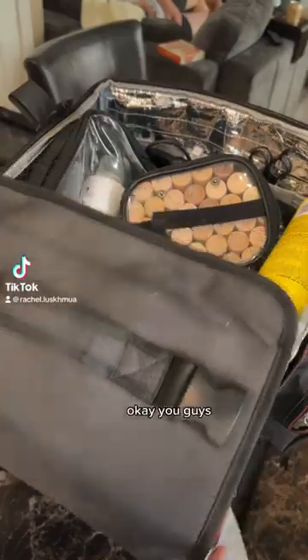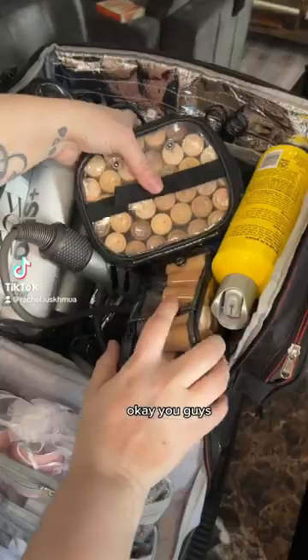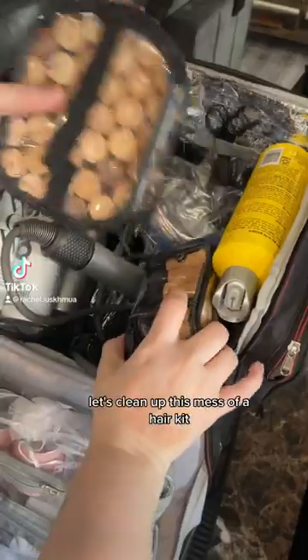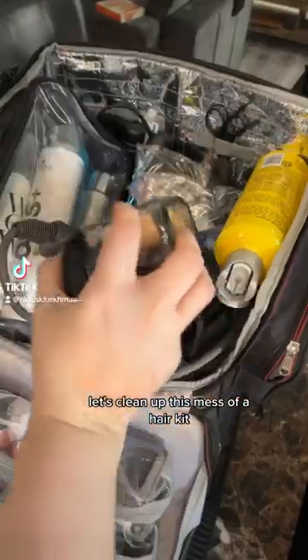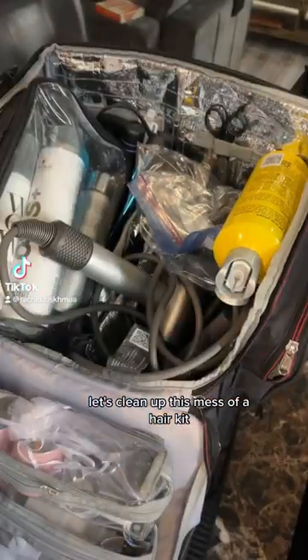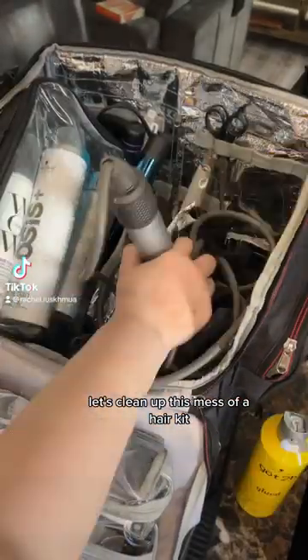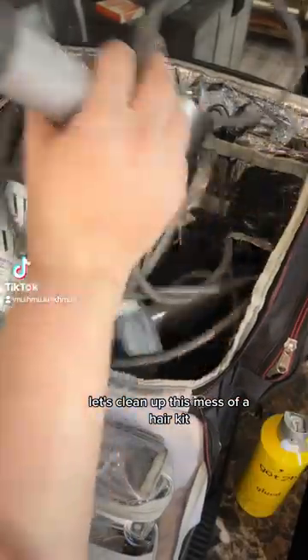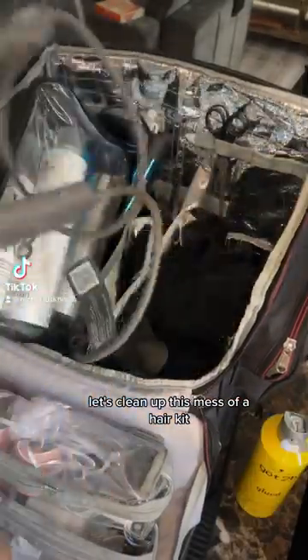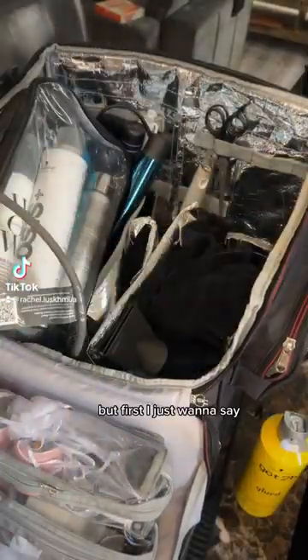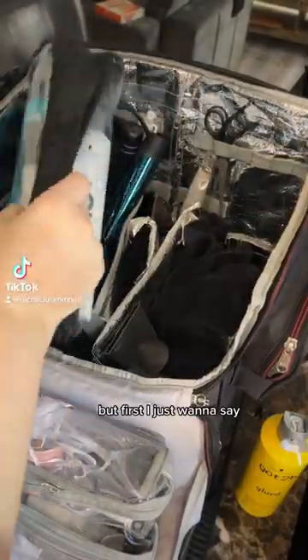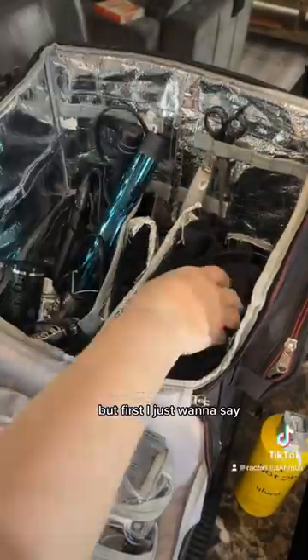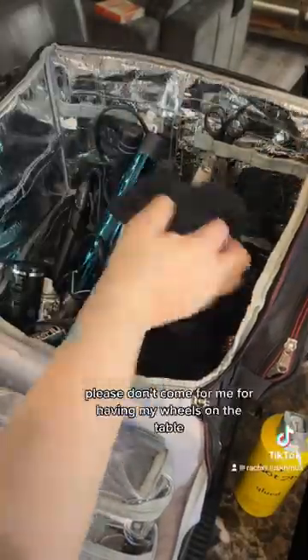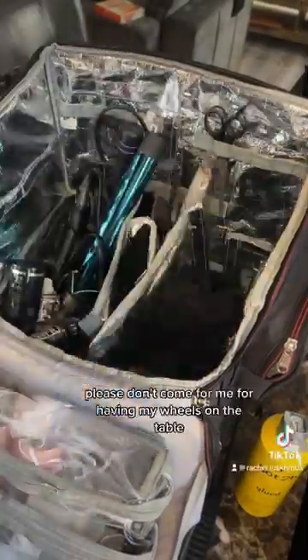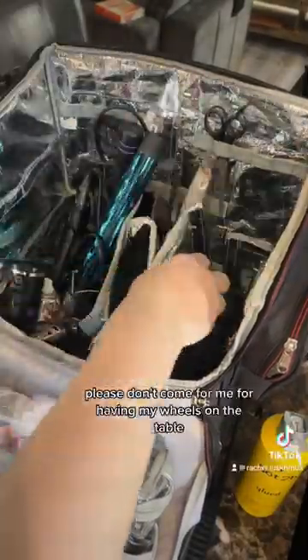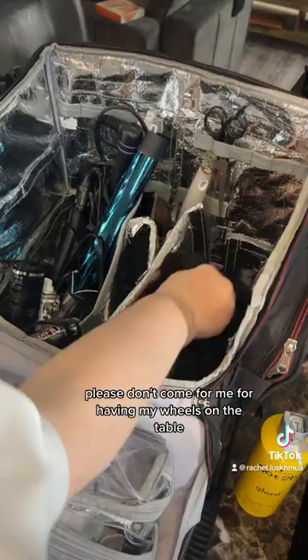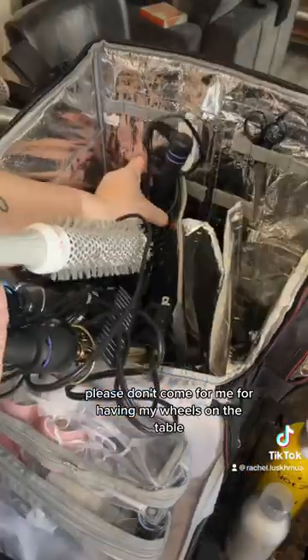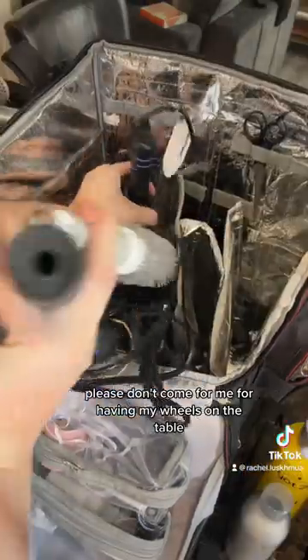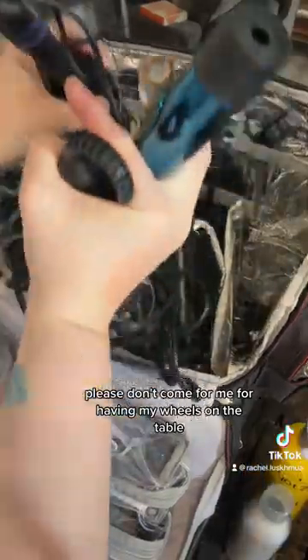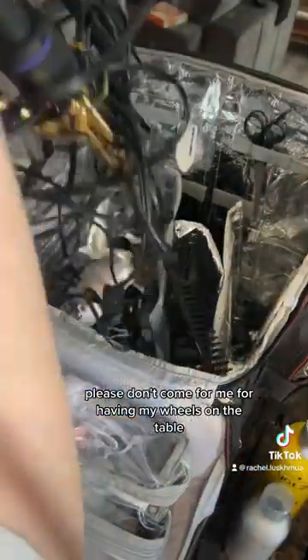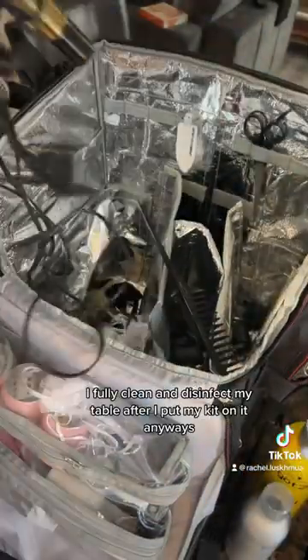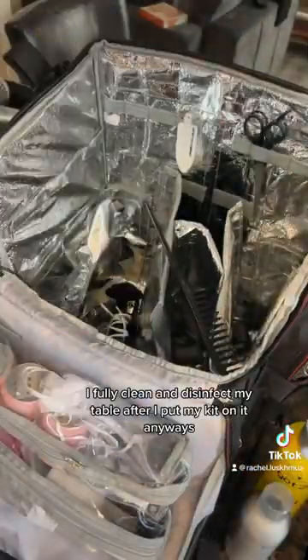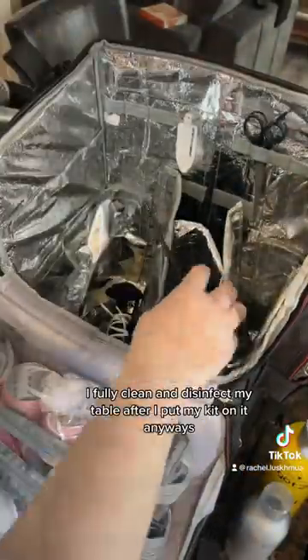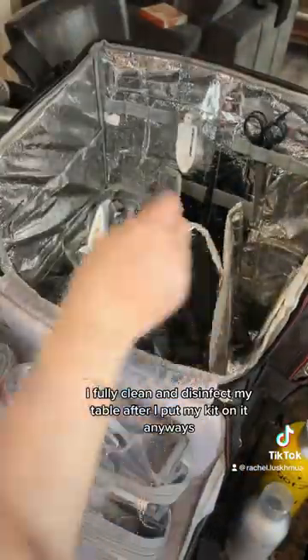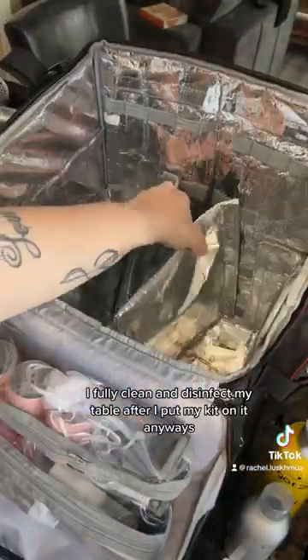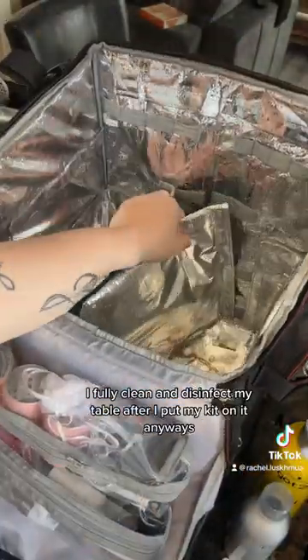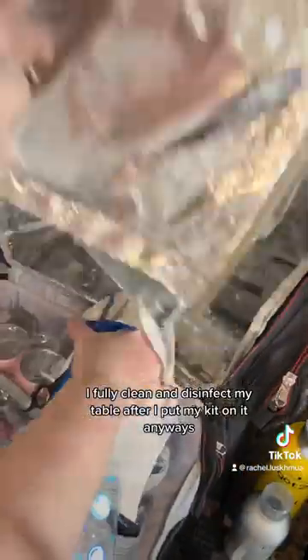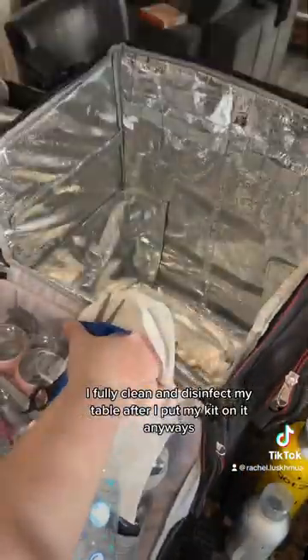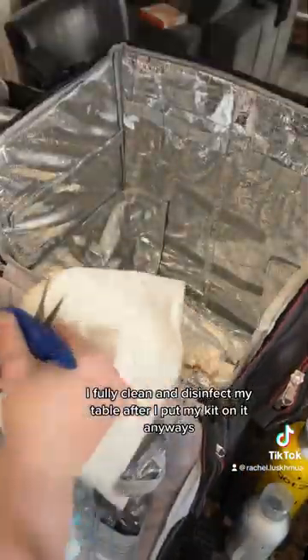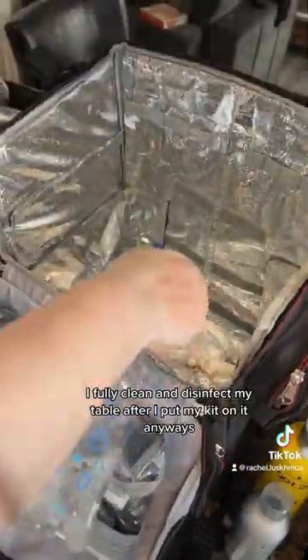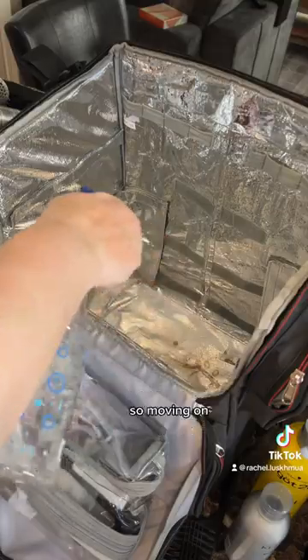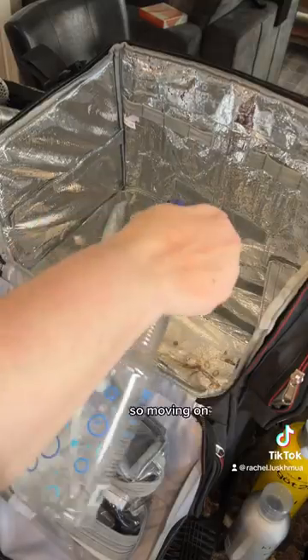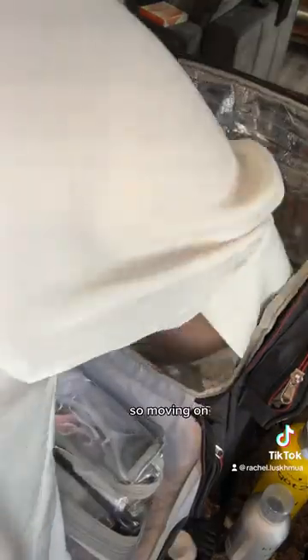Okay you guys, let's clean up this mess of a hair kit, but first I just want to say, please don't come for me for having my wheels on the table. I fully clean and disinfect my table after I put my kit on it anyways, so moving on.